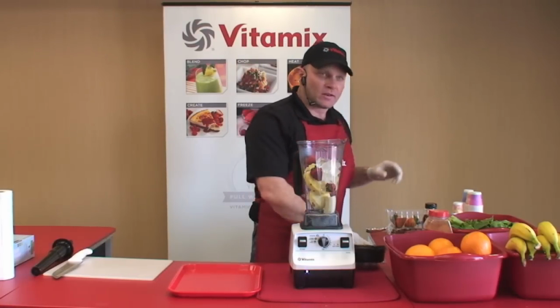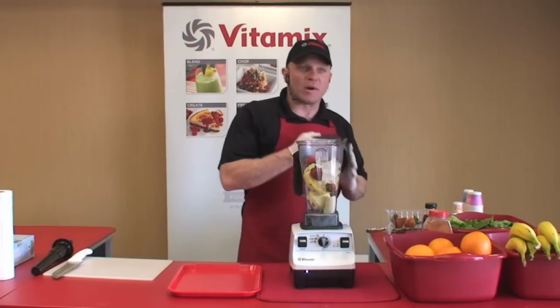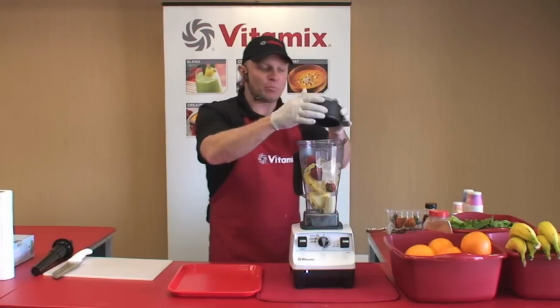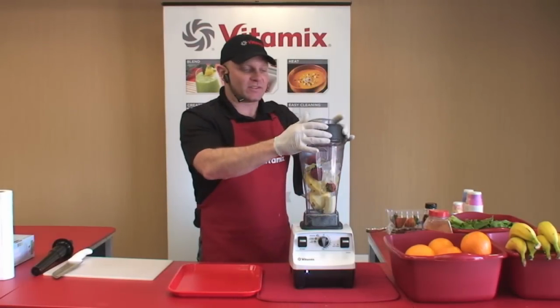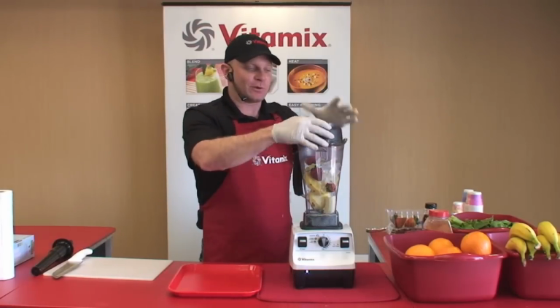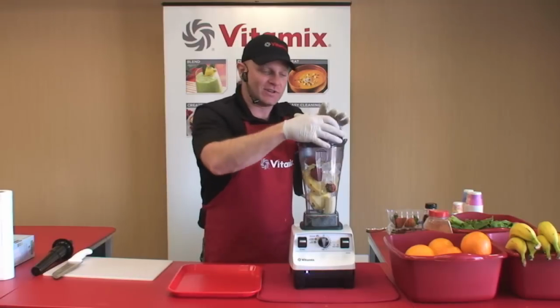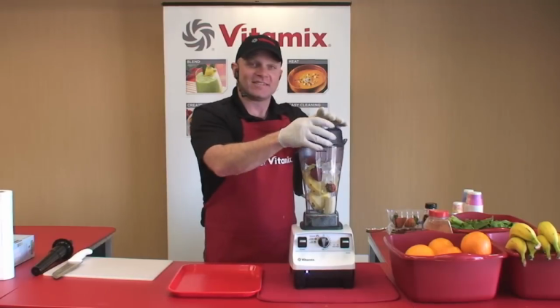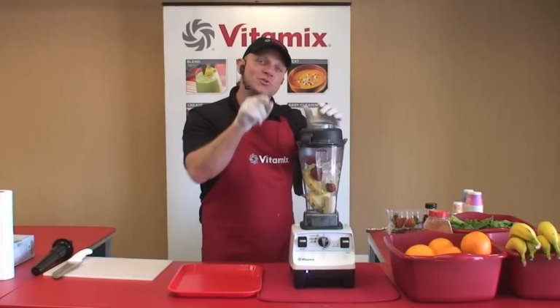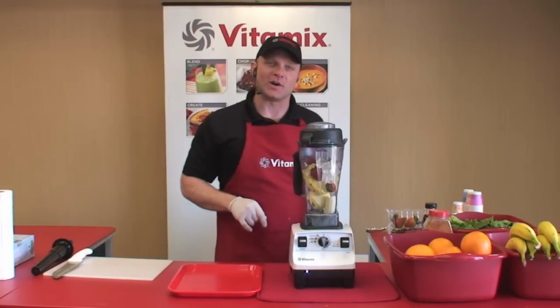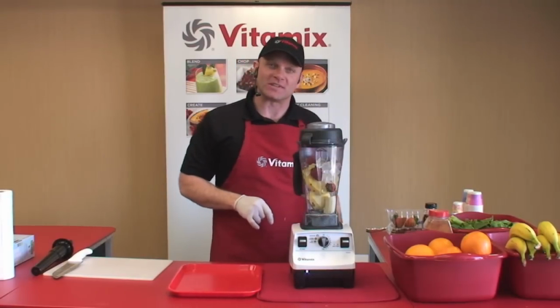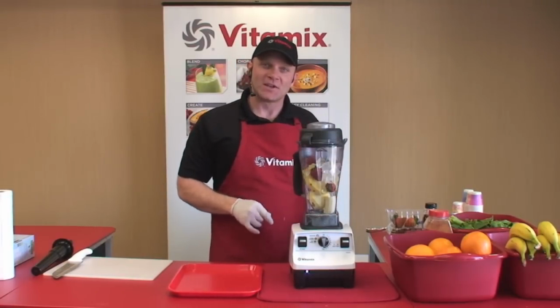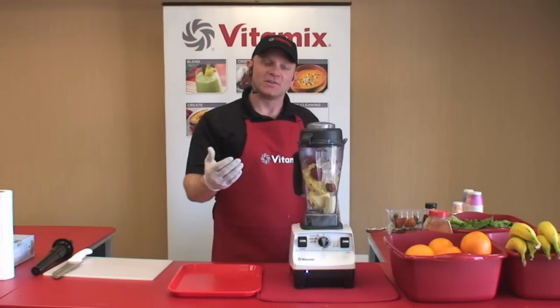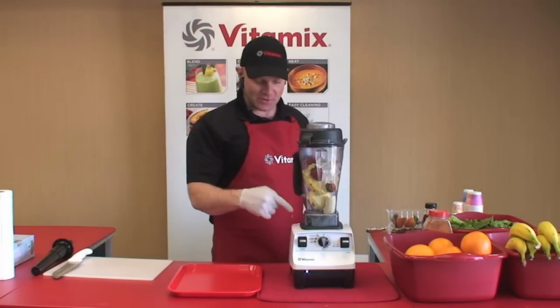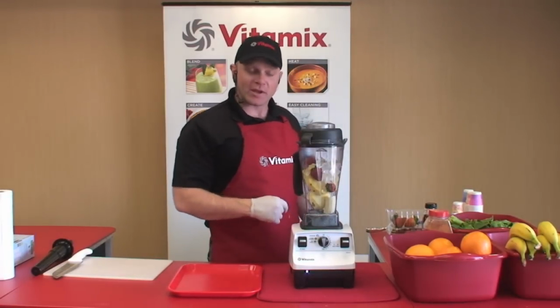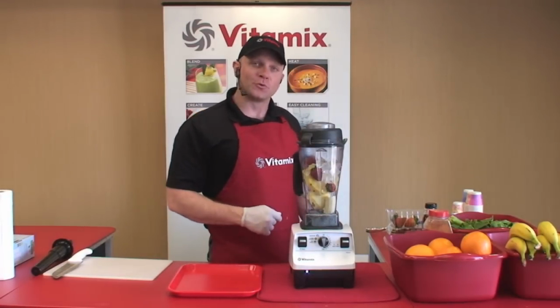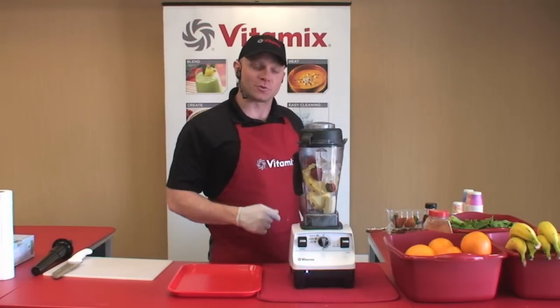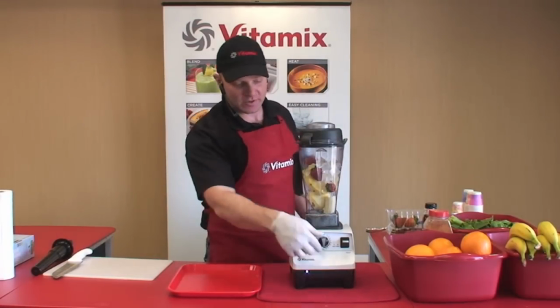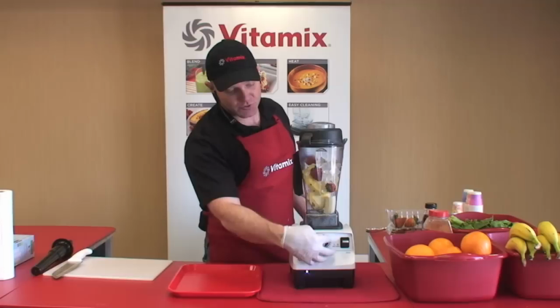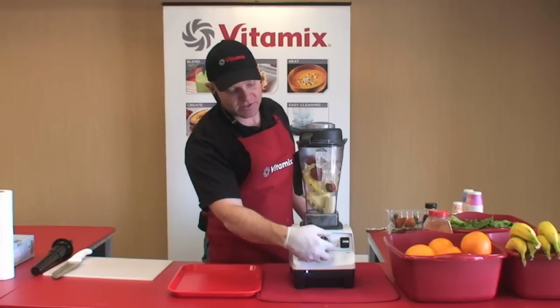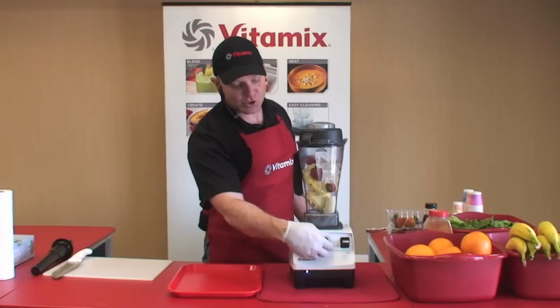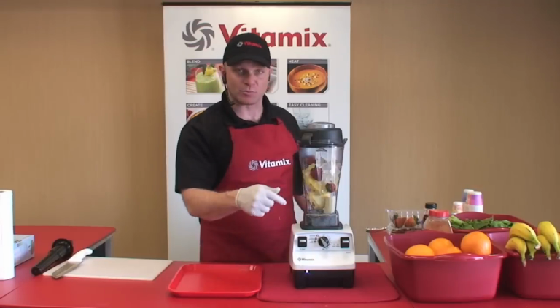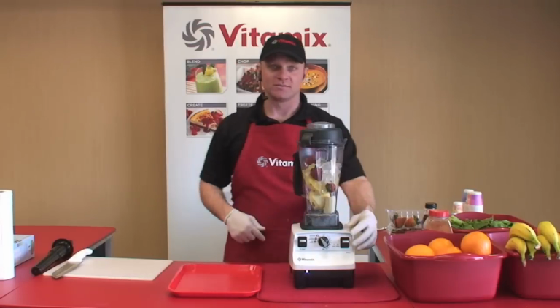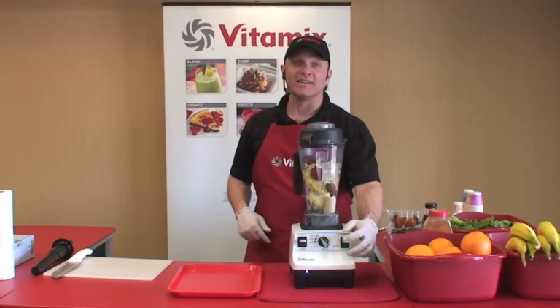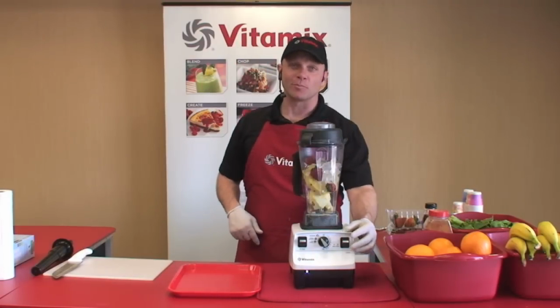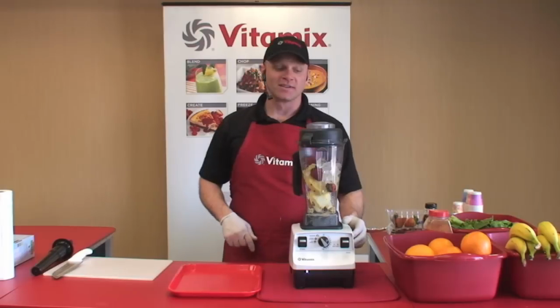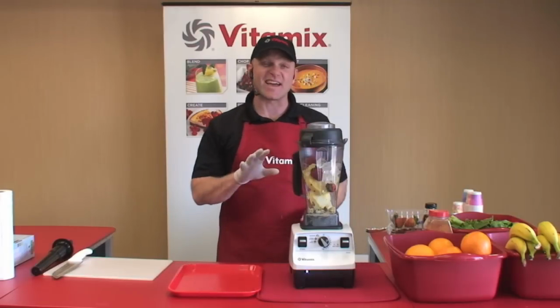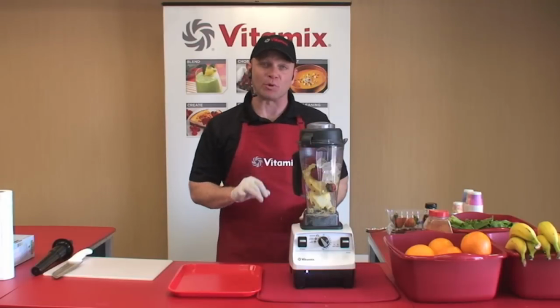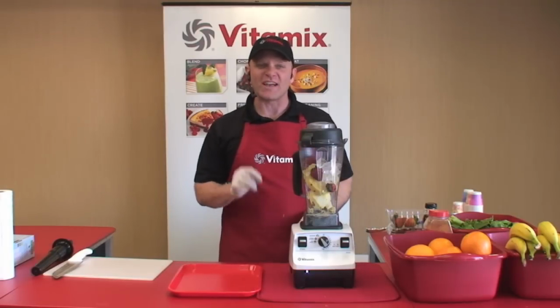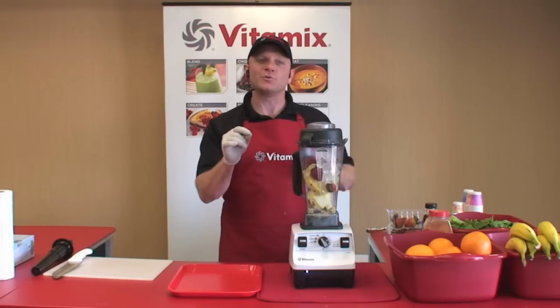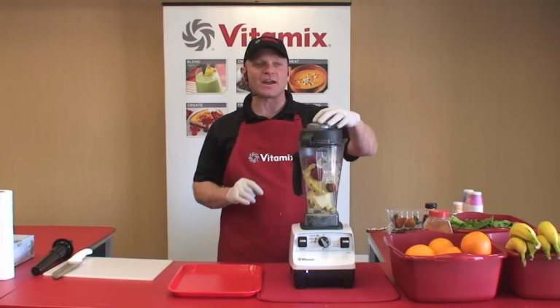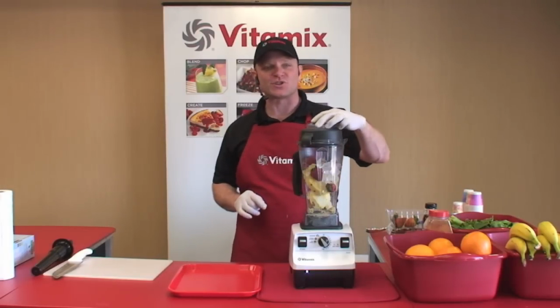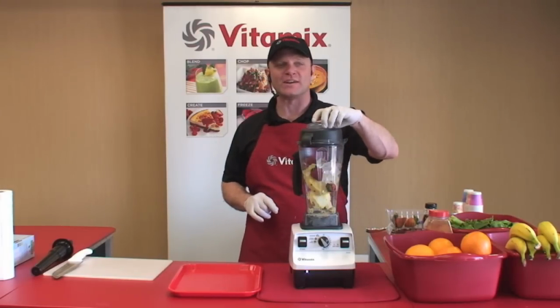My favorite part about the 6300 is that you already know how to use it. If you want to make a whole fruit juice or a smoothie, you simply set the machine to the smoothie setting and hit the start button. It's that simple. That's why you'll use your Vitamix machine every day.